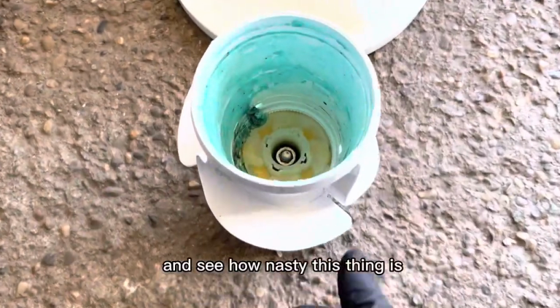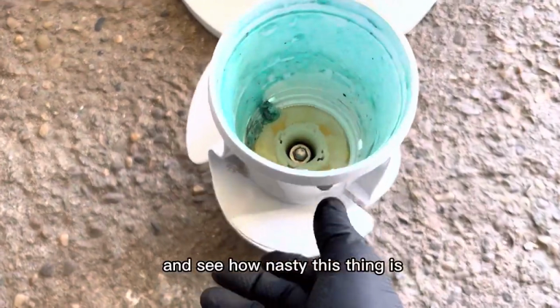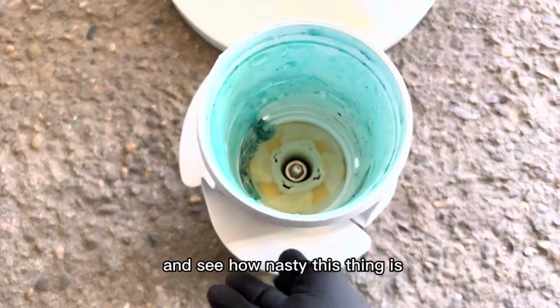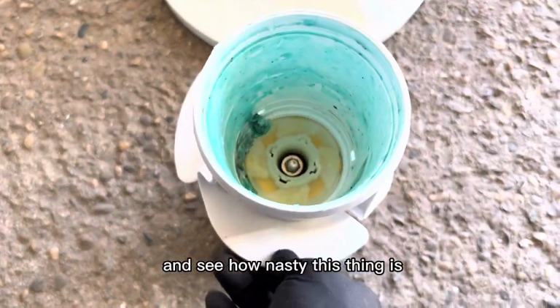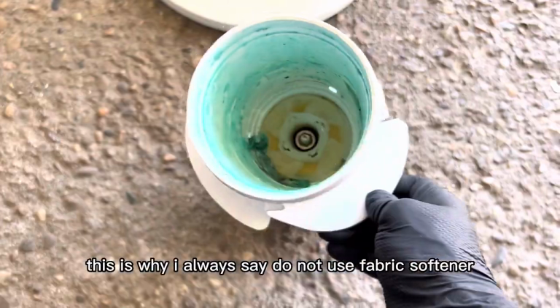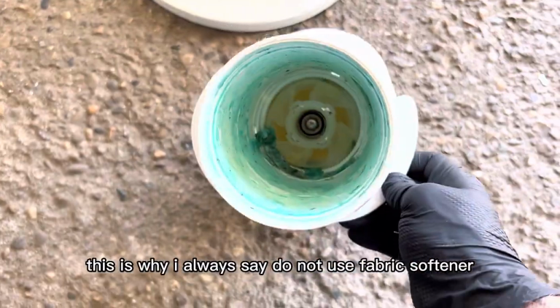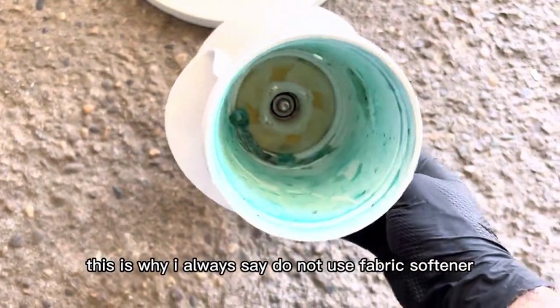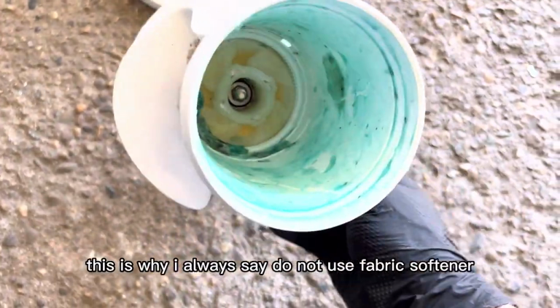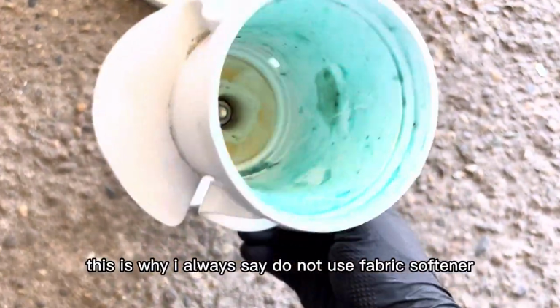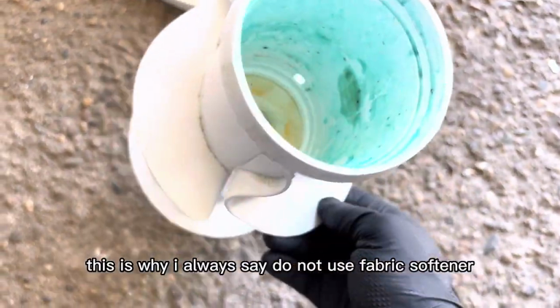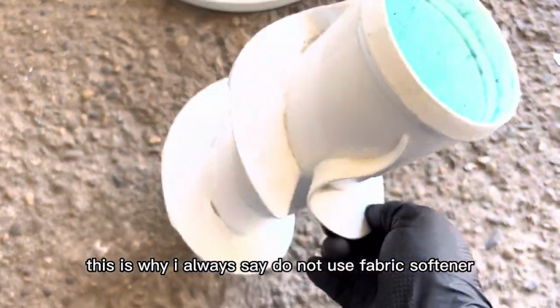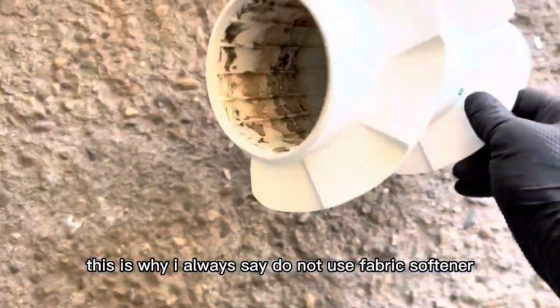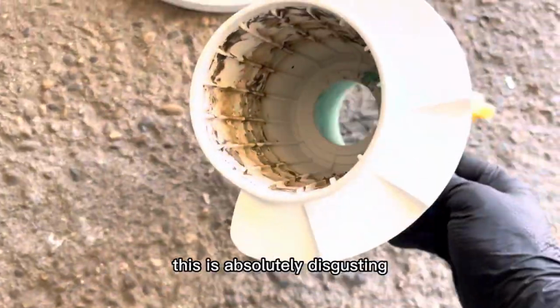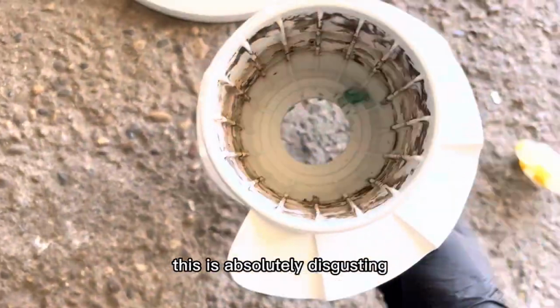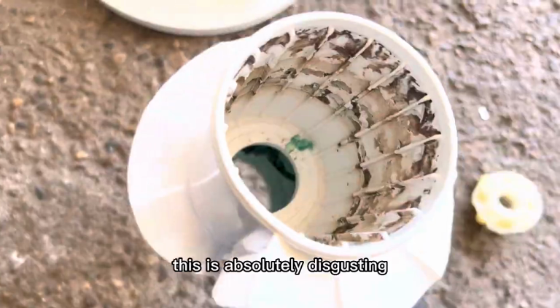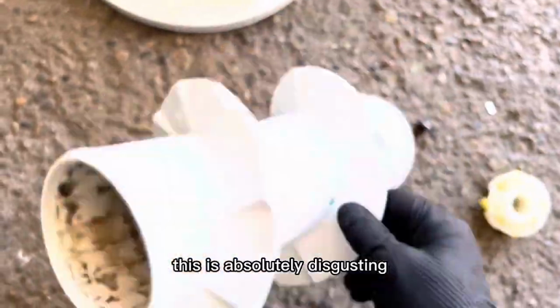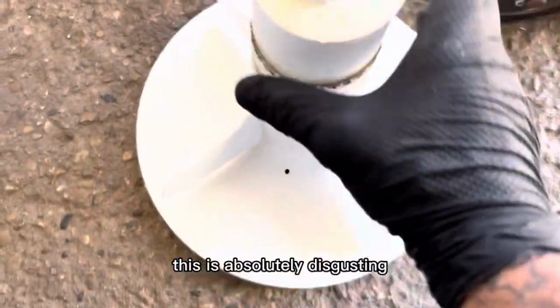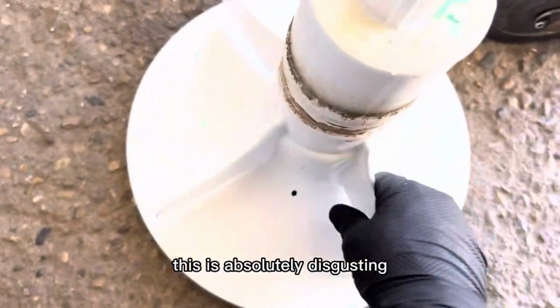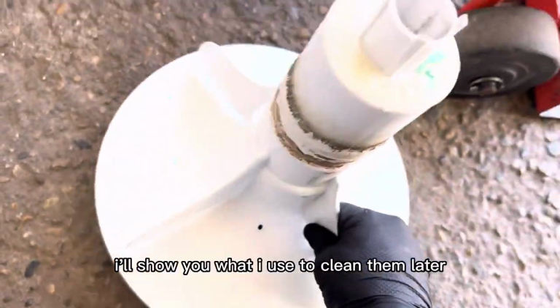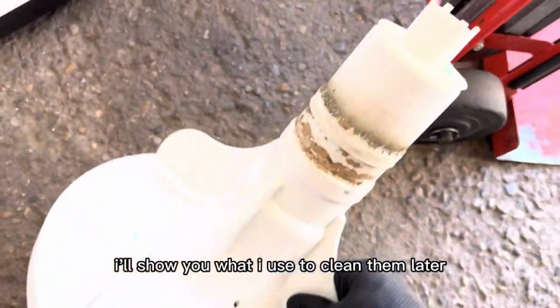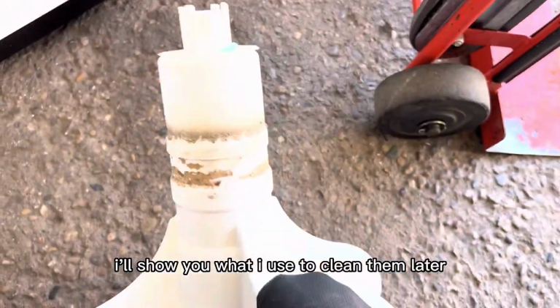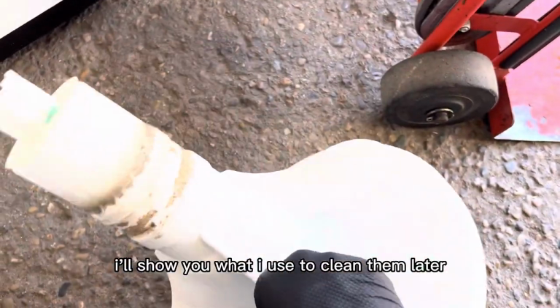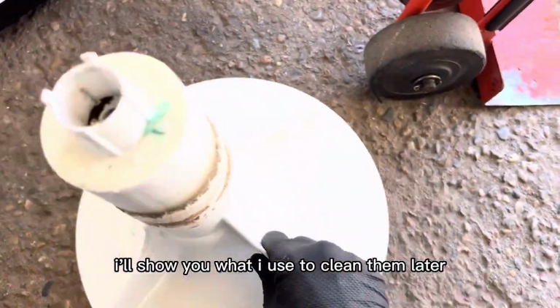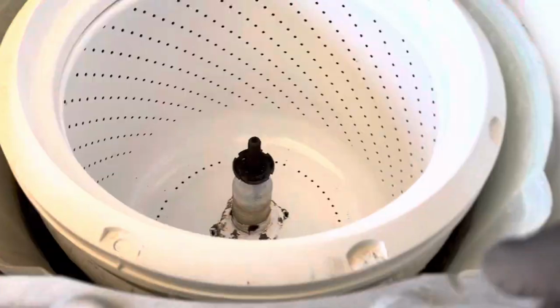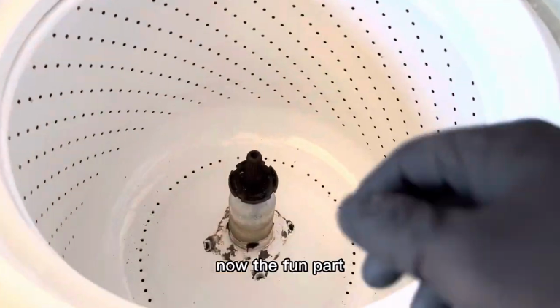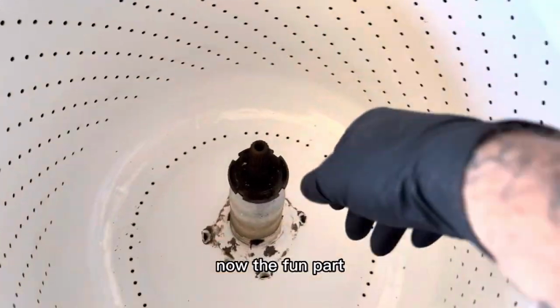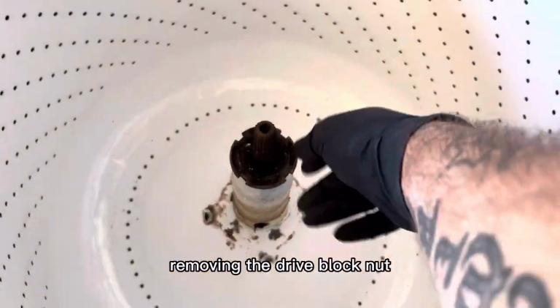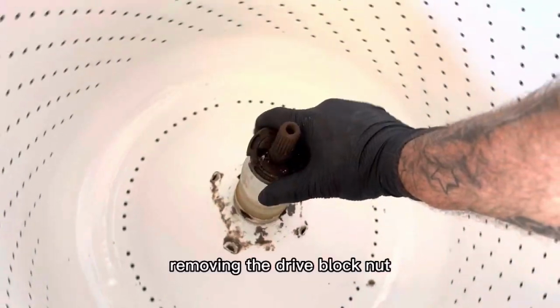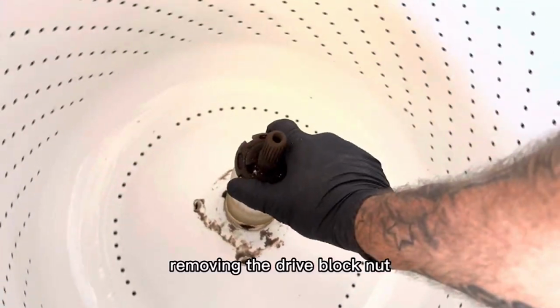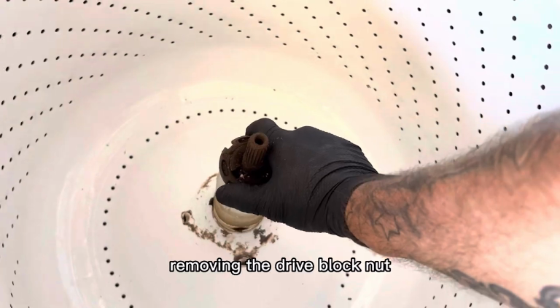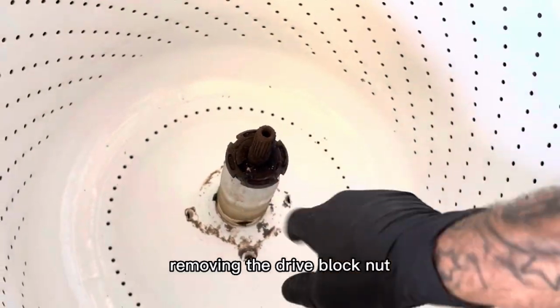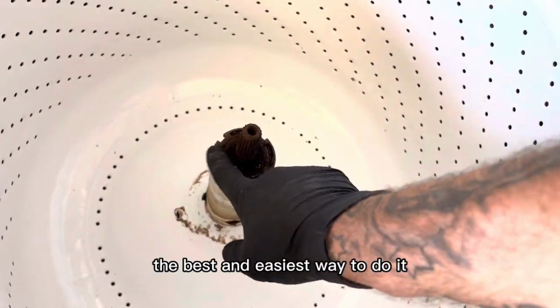See how nasty this thing is — this is why I always say do not use fabric softener, this is absolutely disgusting. Now the fun part: removing the drive block nut.